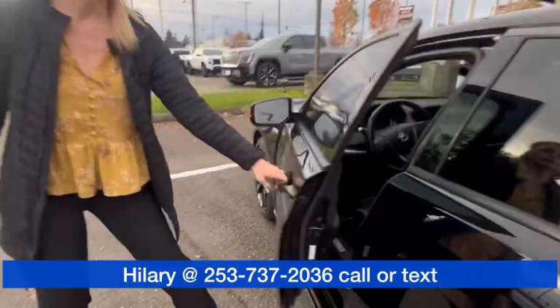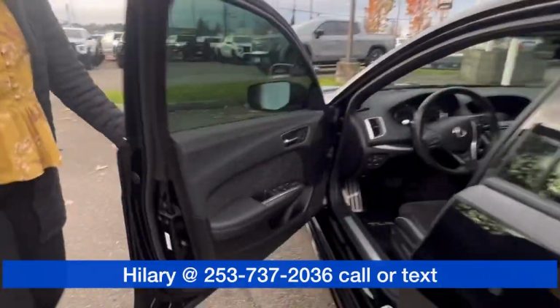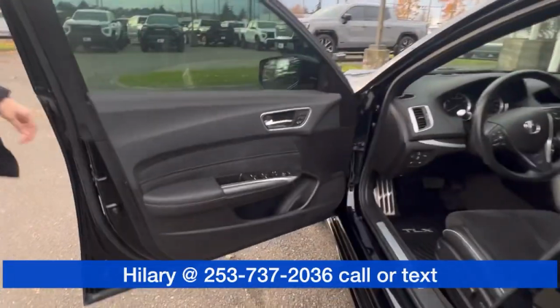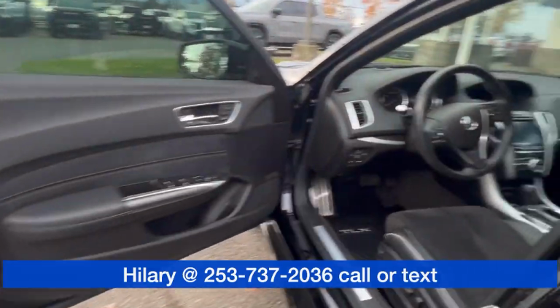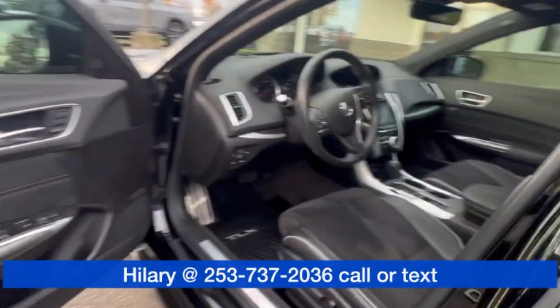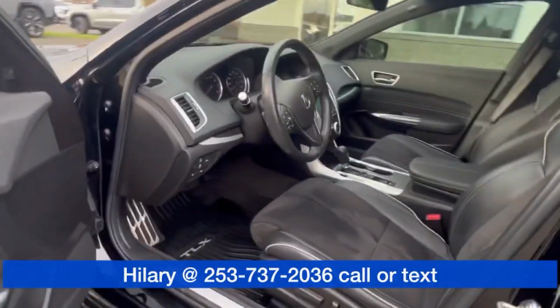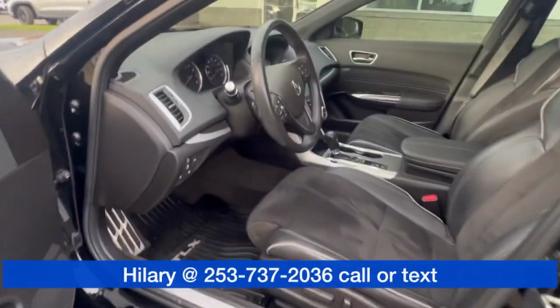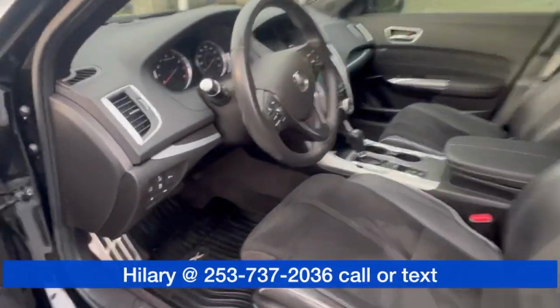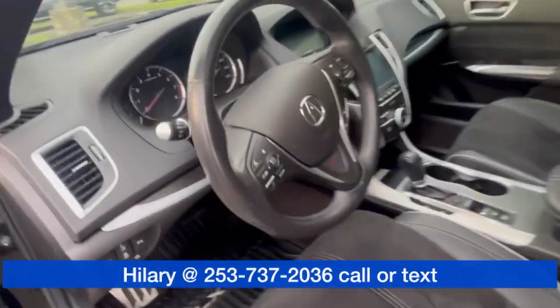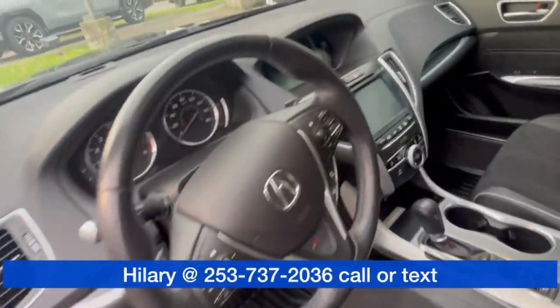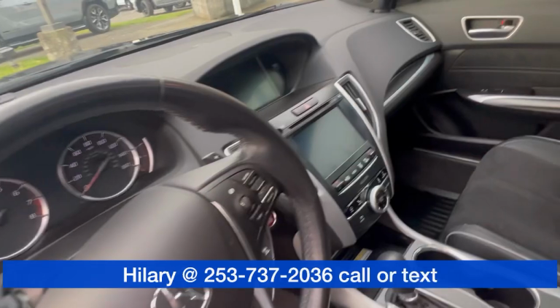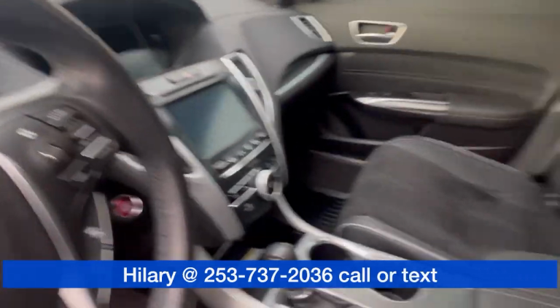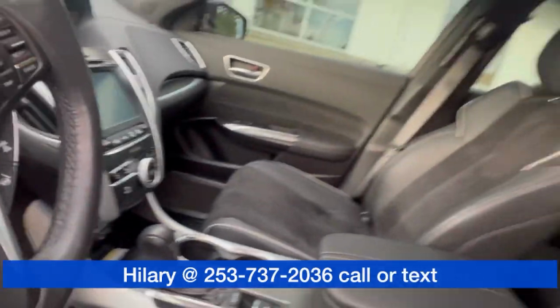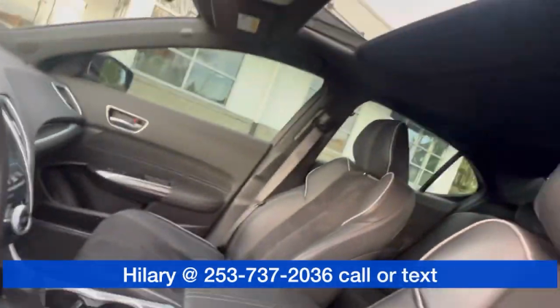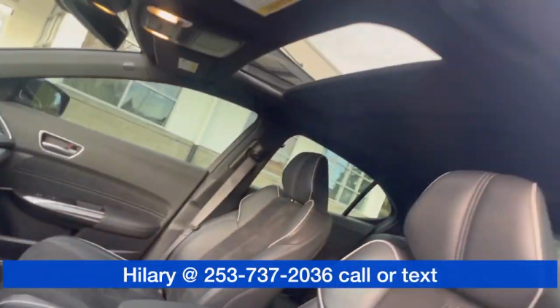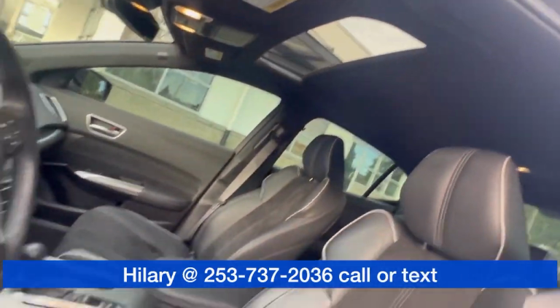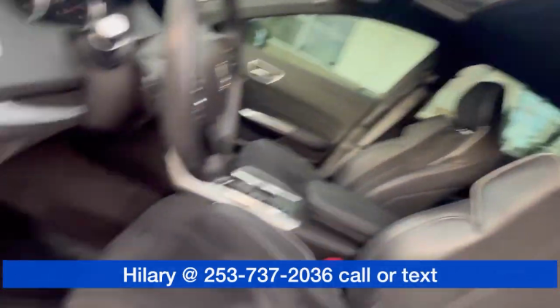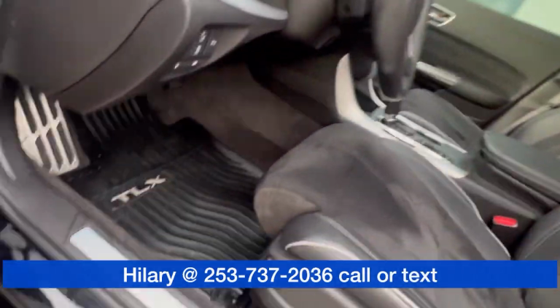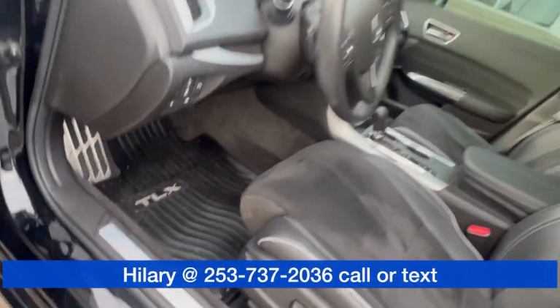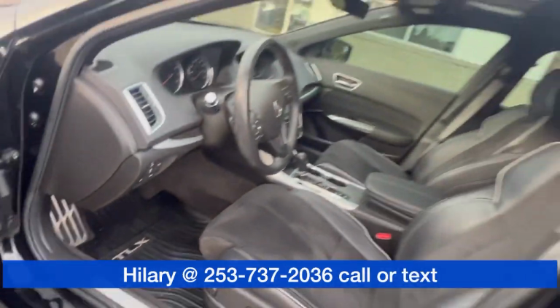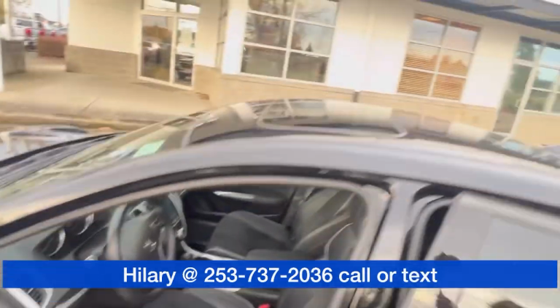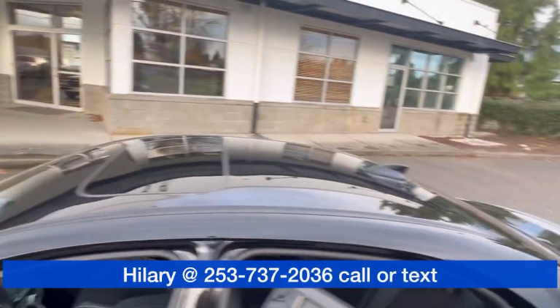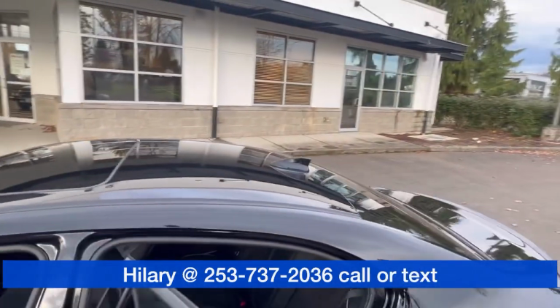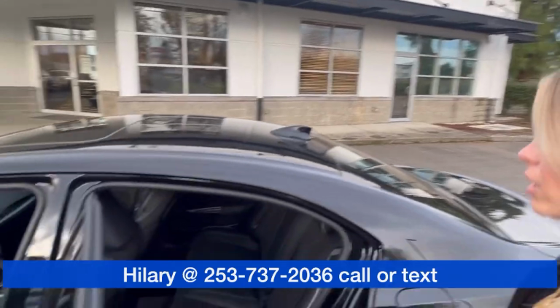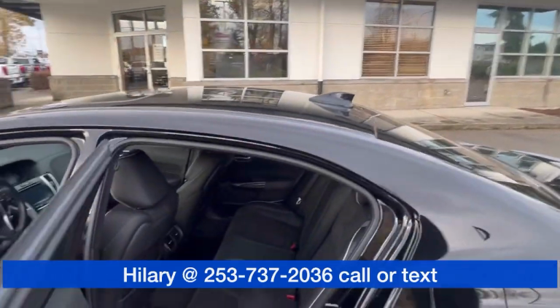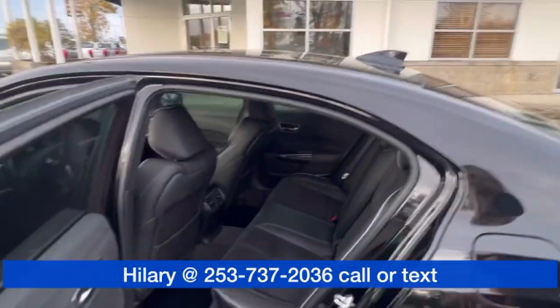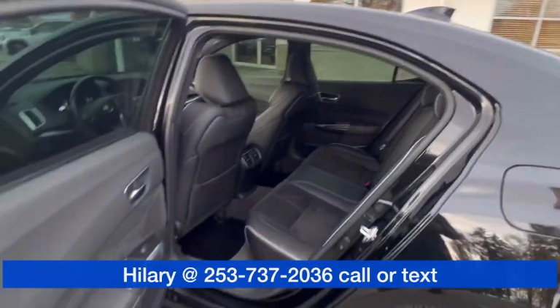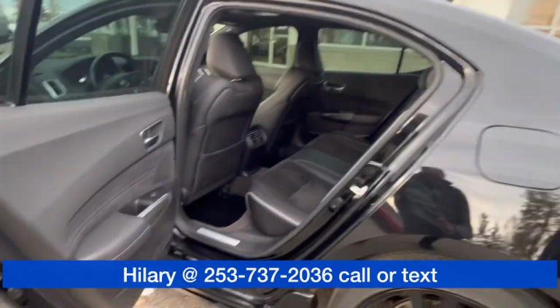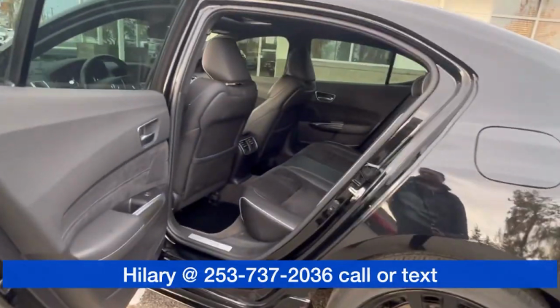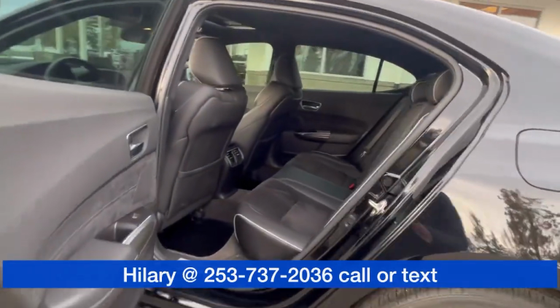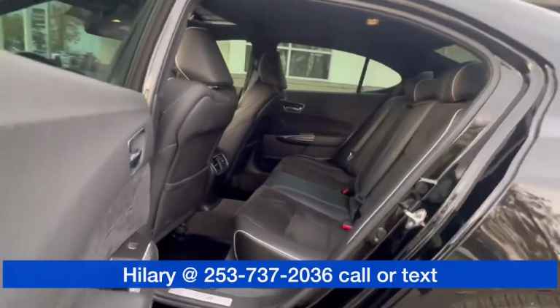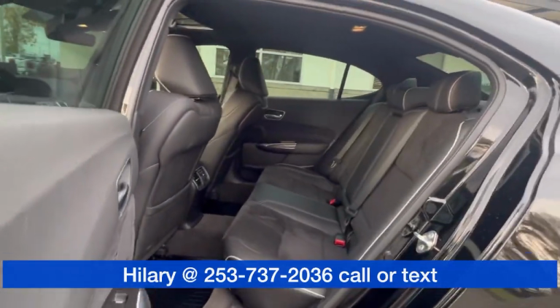Suede interior, fully loaded heated seats, sunroof, floor liners throughout the whole car. Gets great gas mileage, super comfy and roomy in the back there.